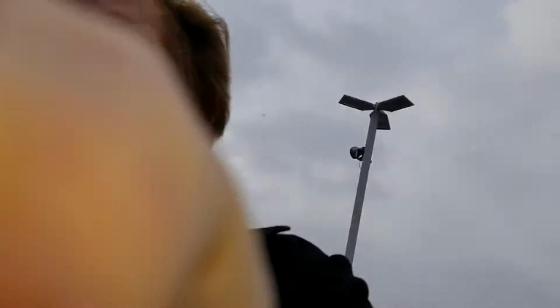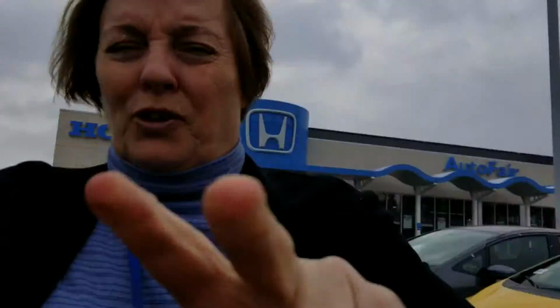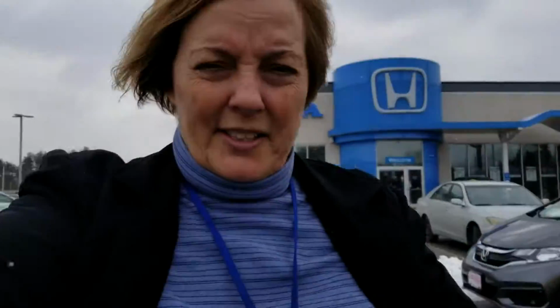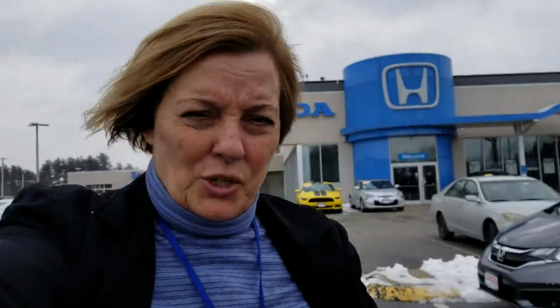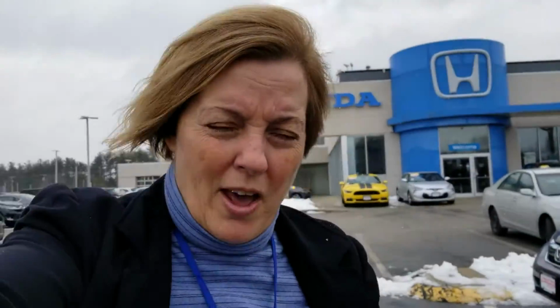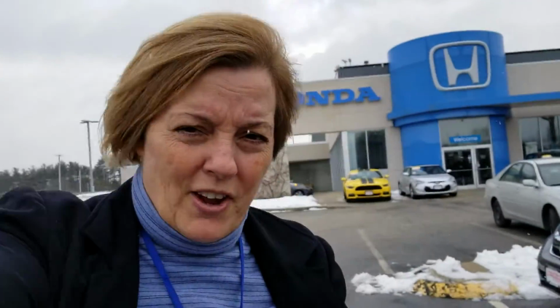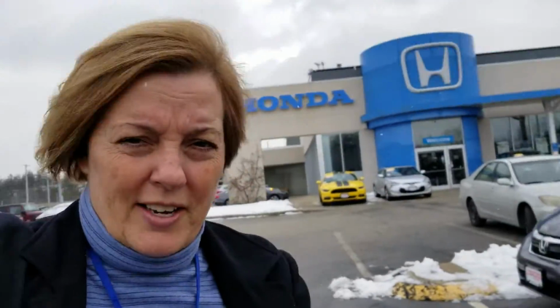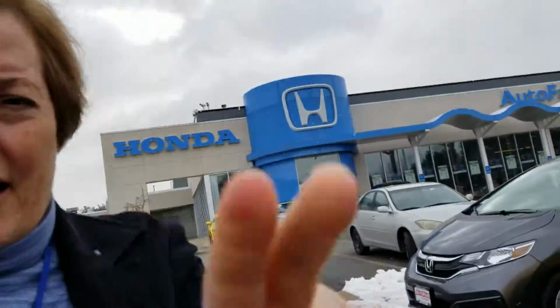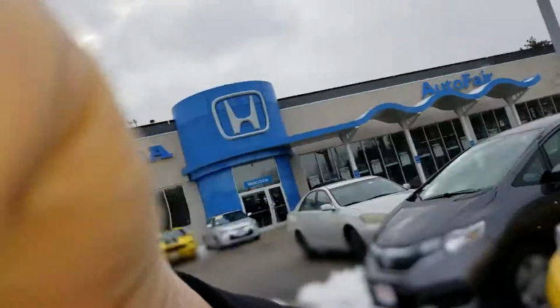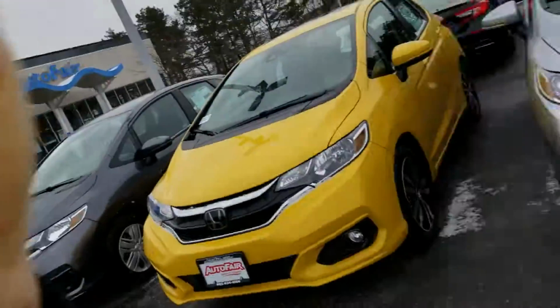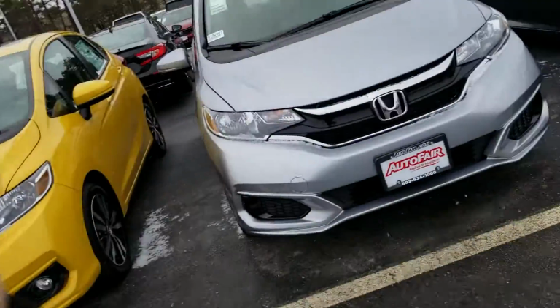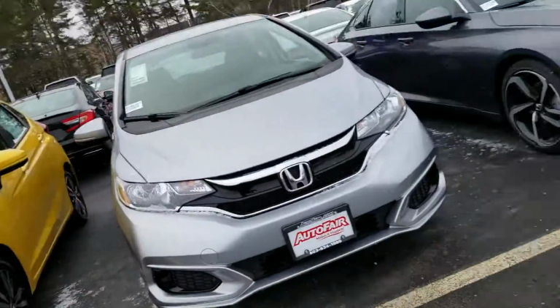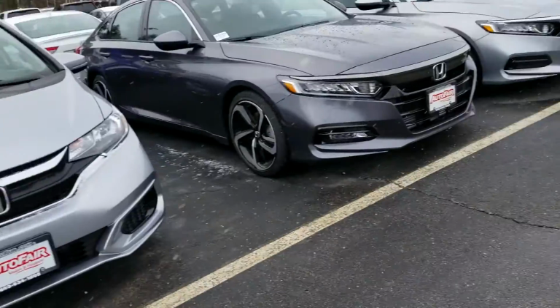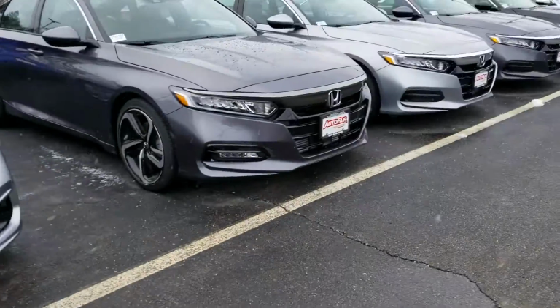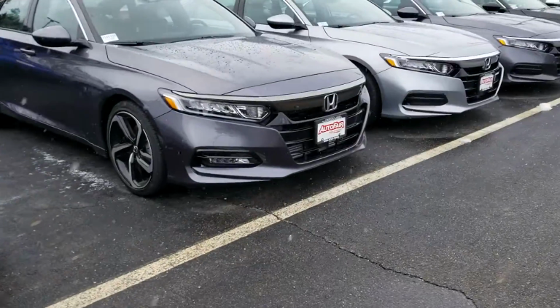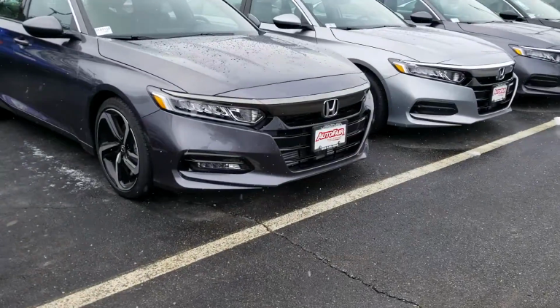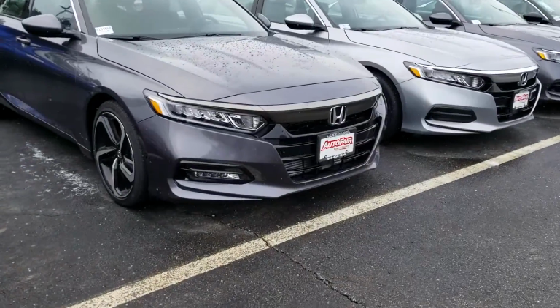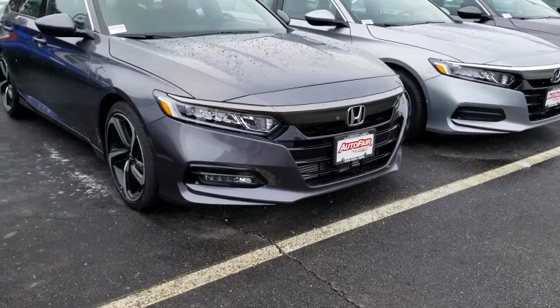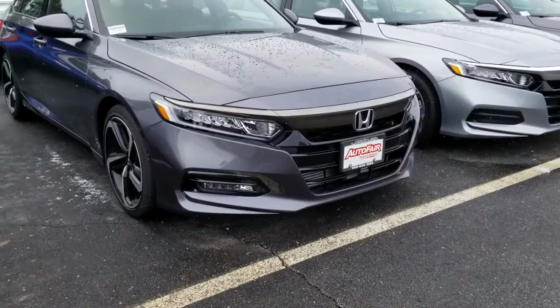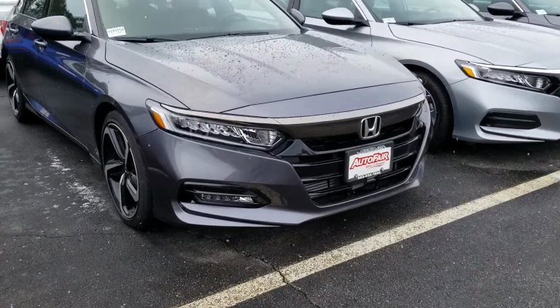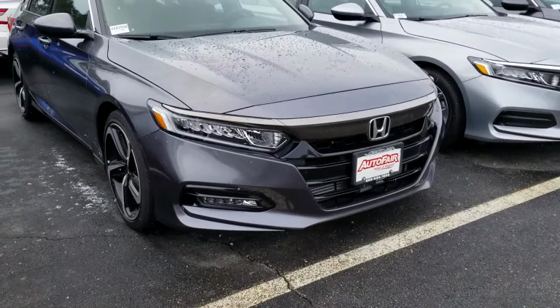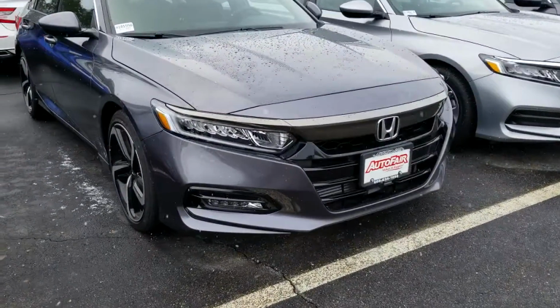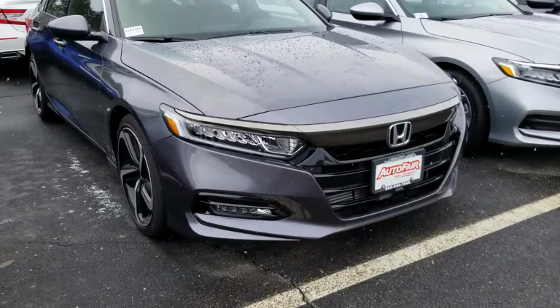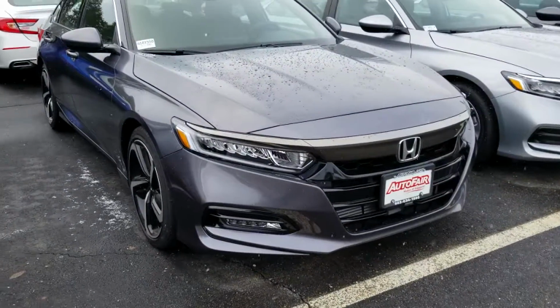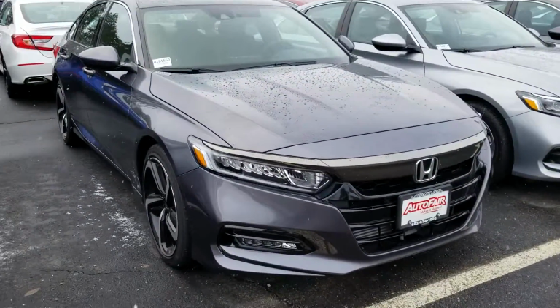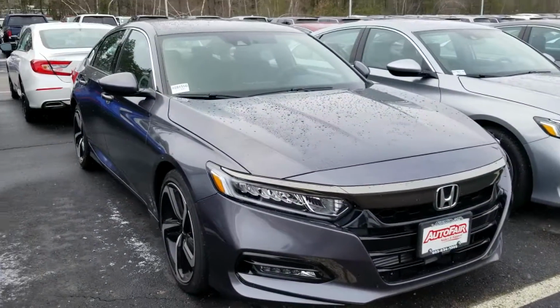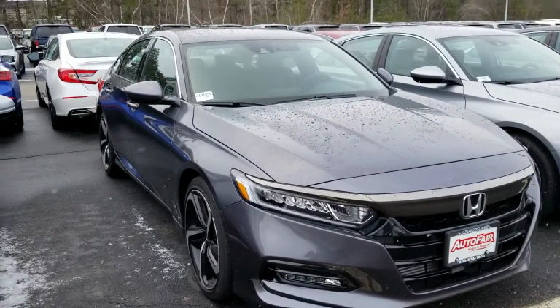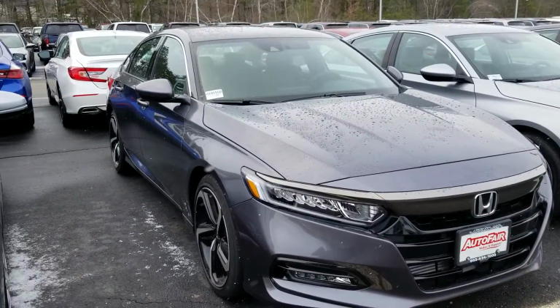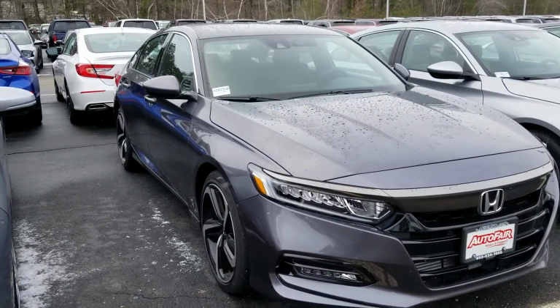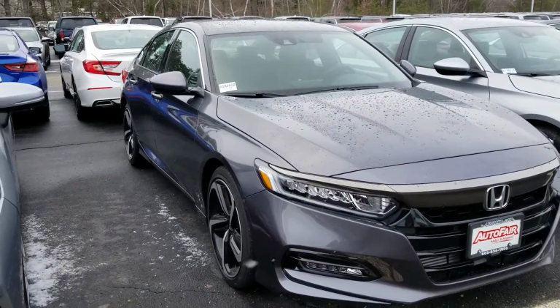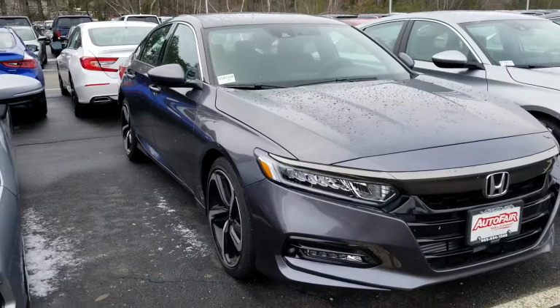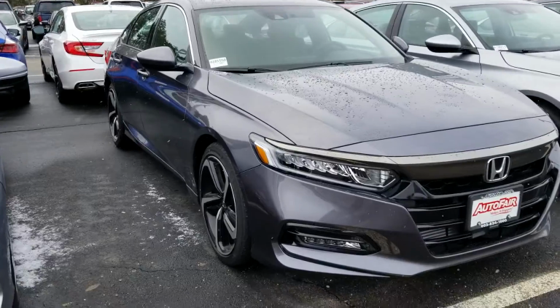Hi Troy, this is Sue. I'm making a quick video of the 2018 Honda Accord that we have left. Here it is.